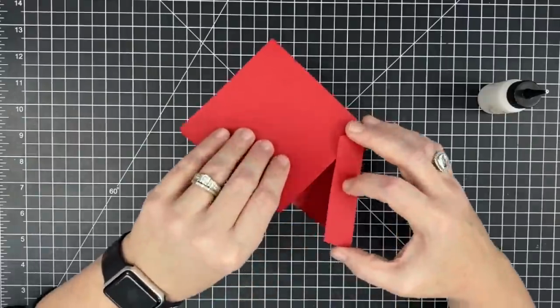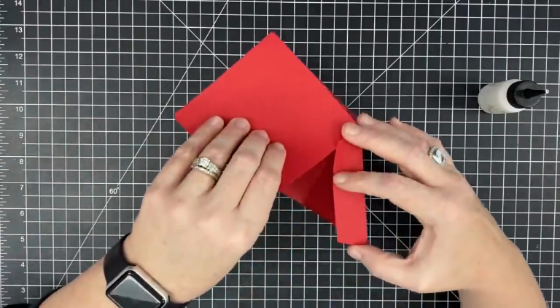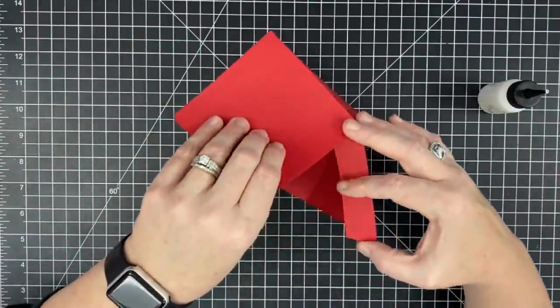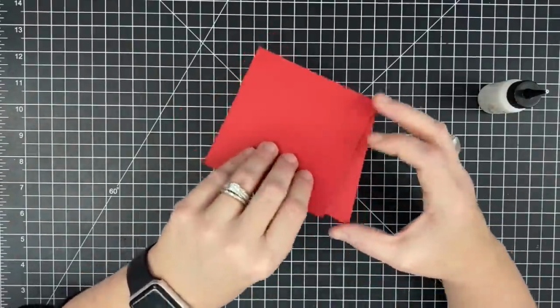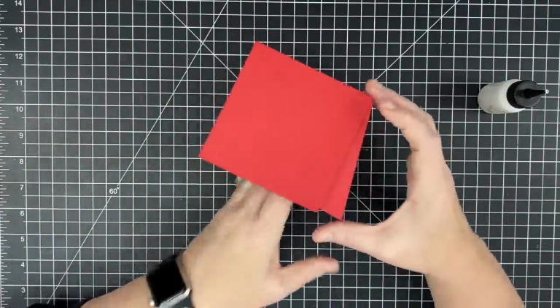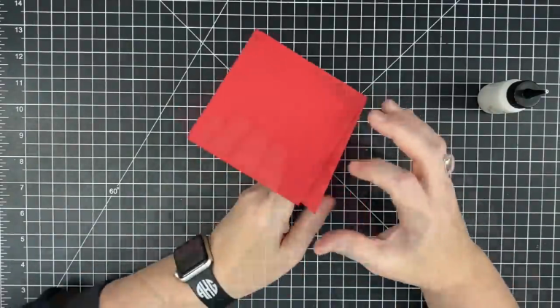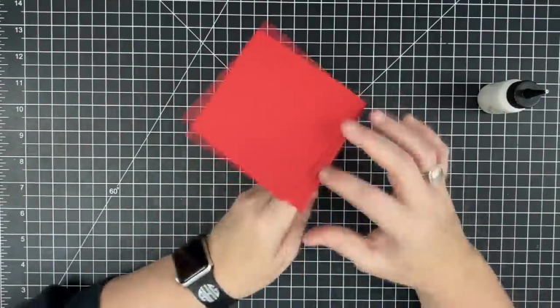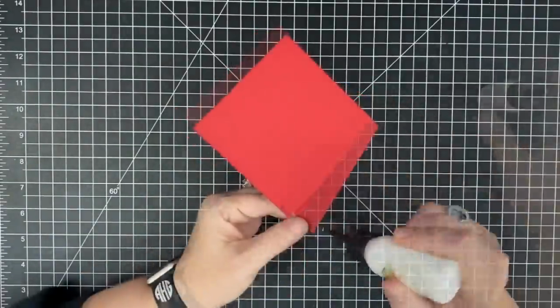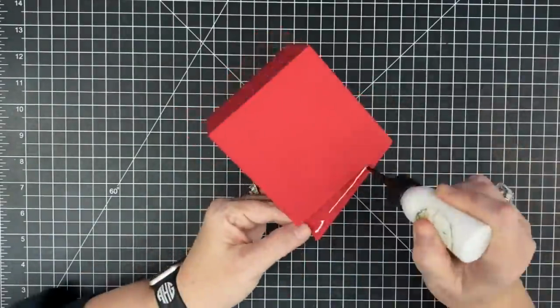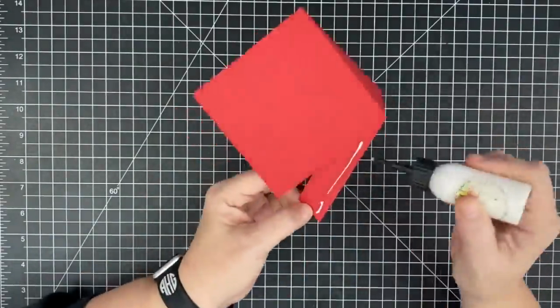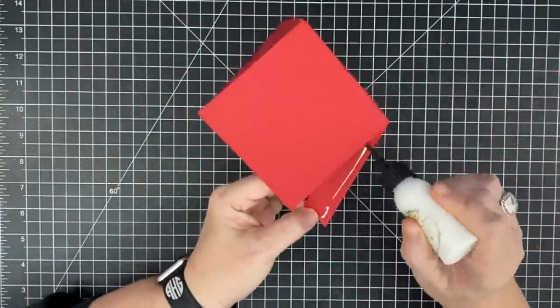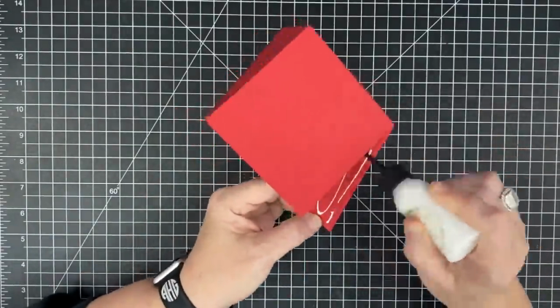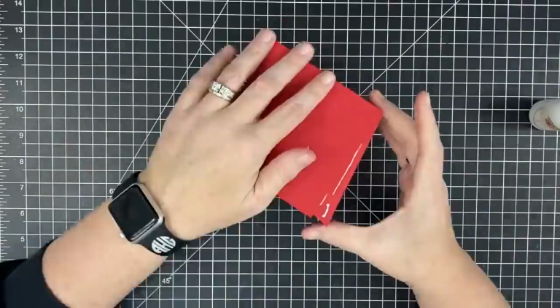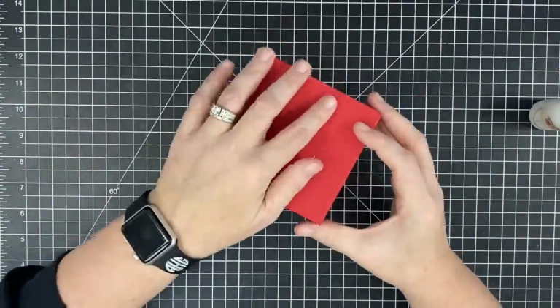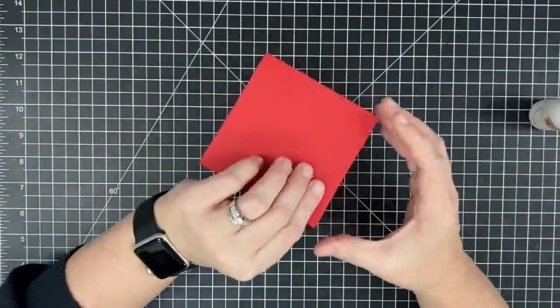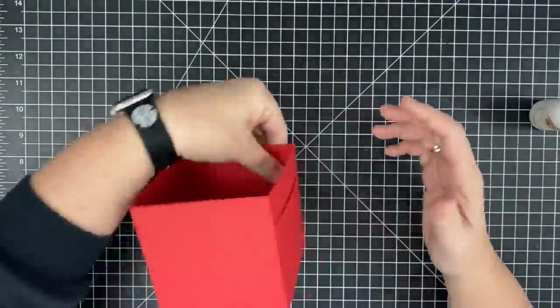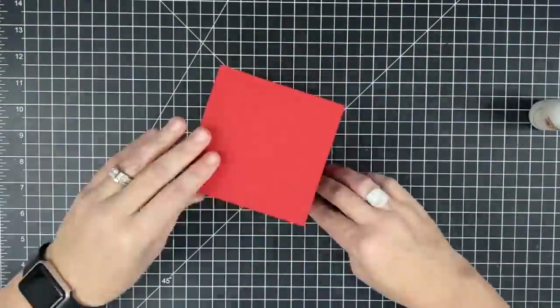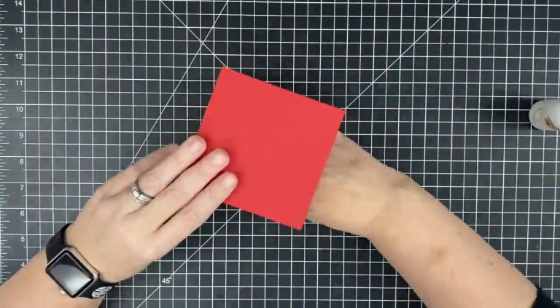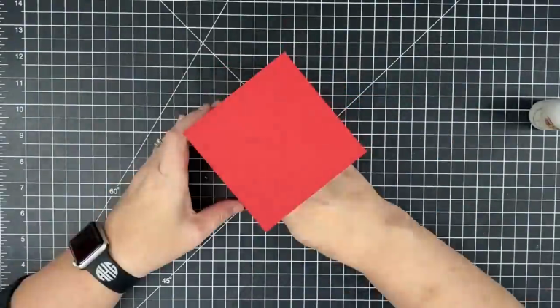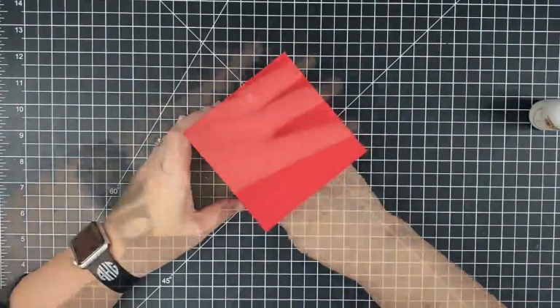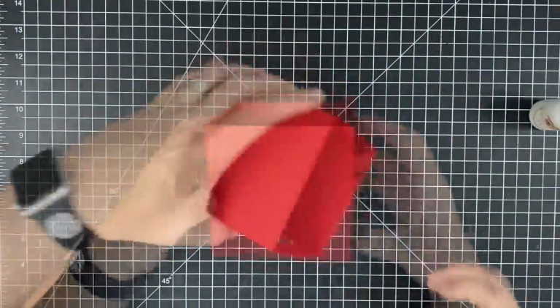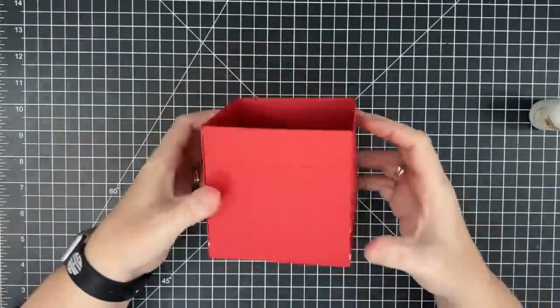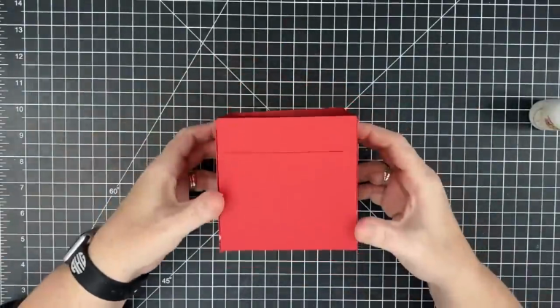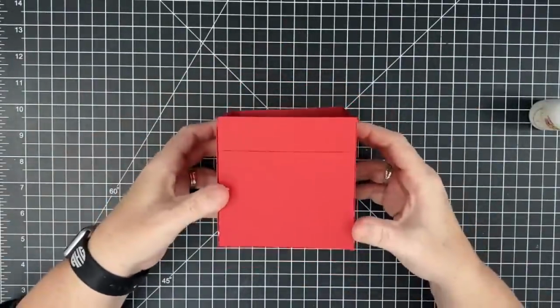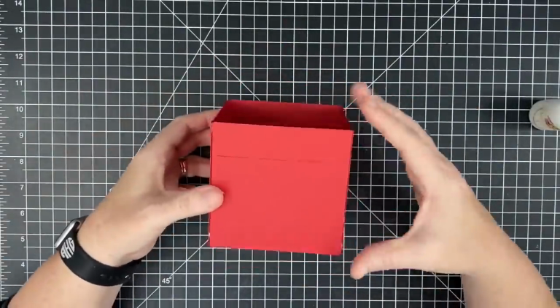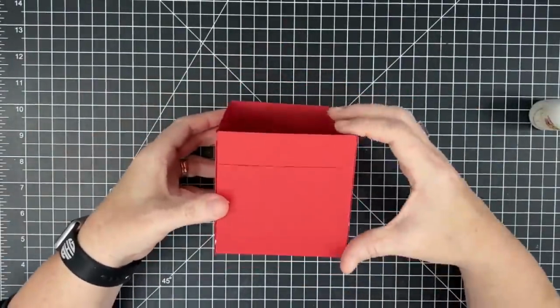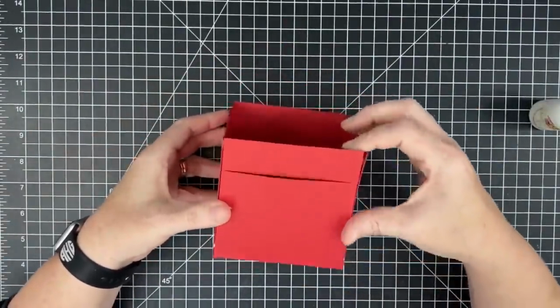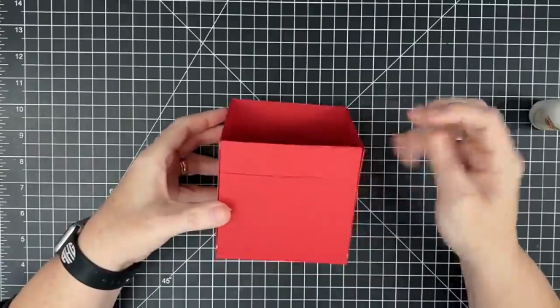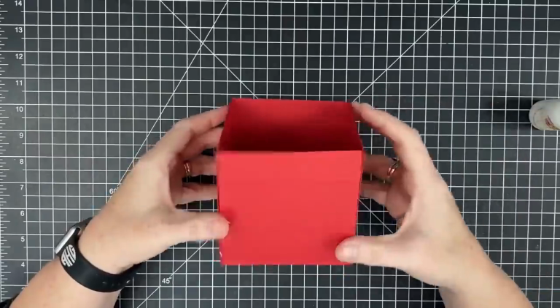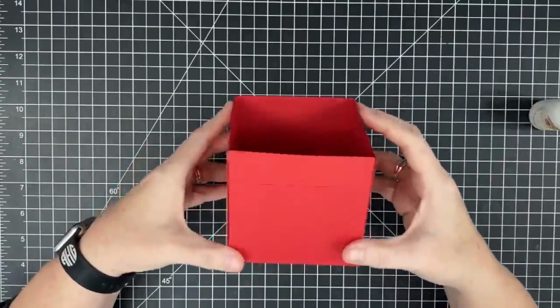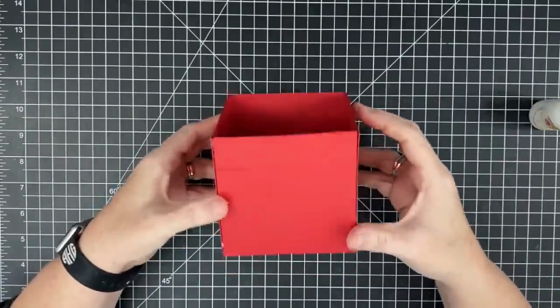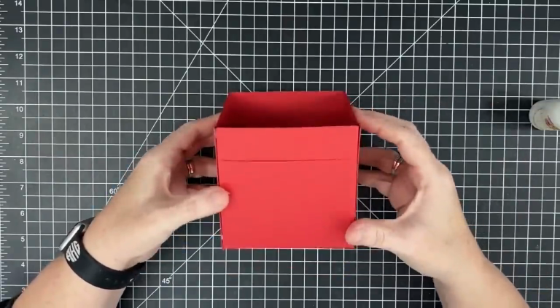Let's tuck this one before we put glue on it. And you're thinking this does not look like a mailbox - it will. Give us just a second and we're going to get there.